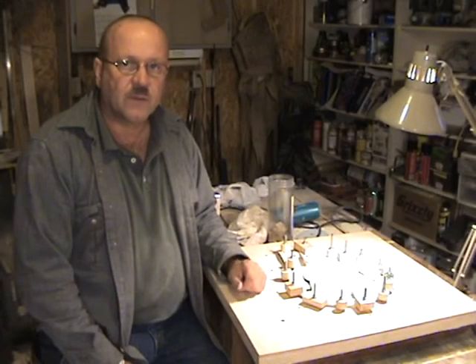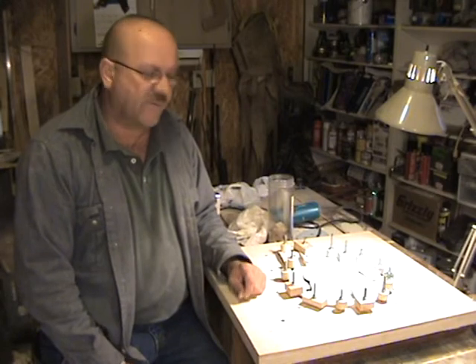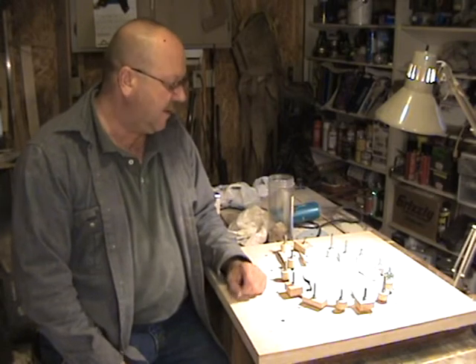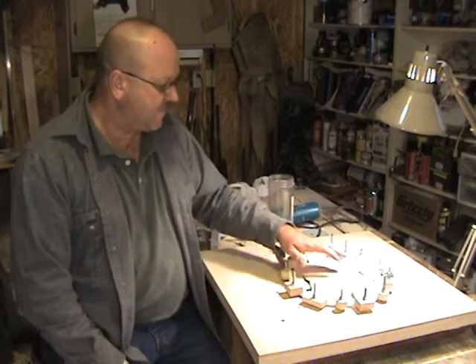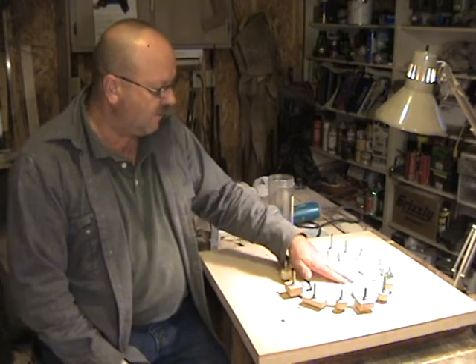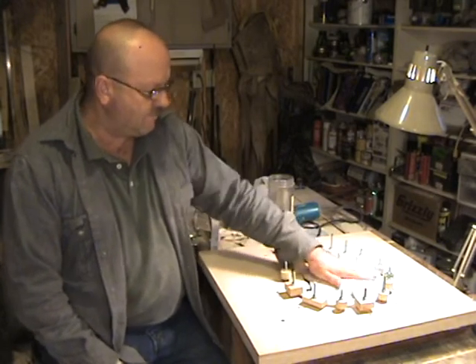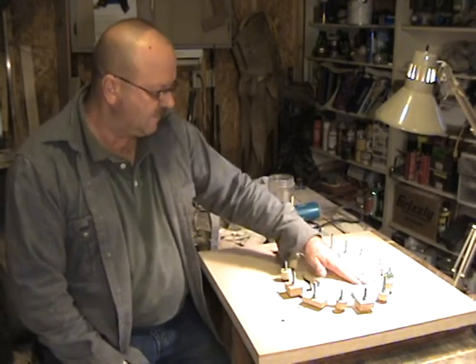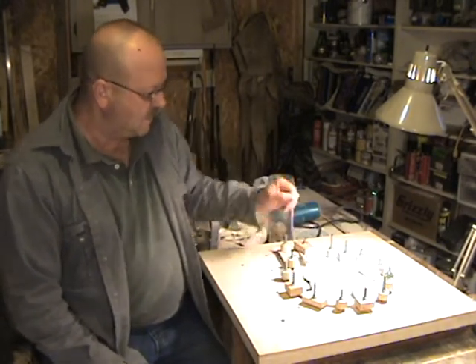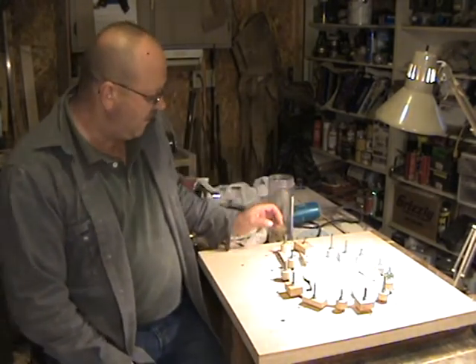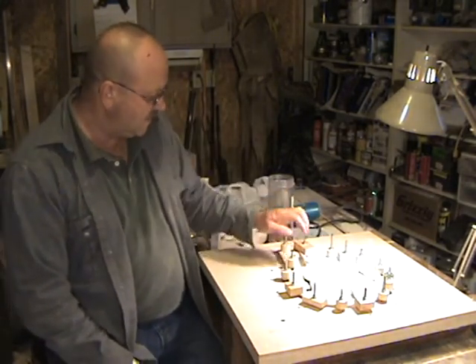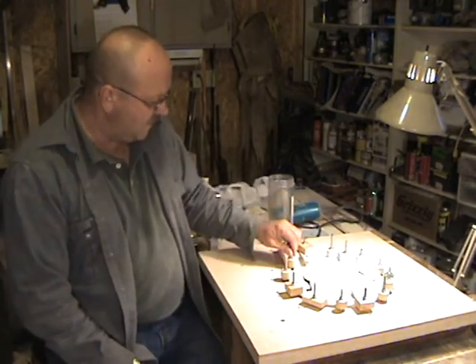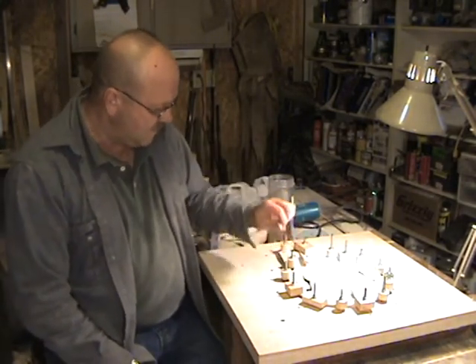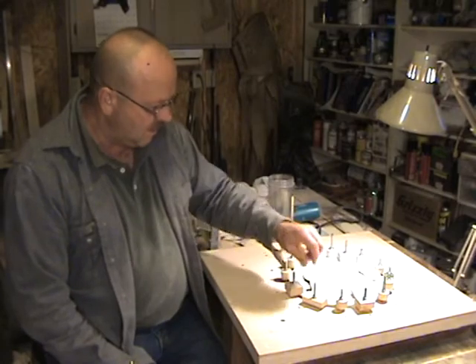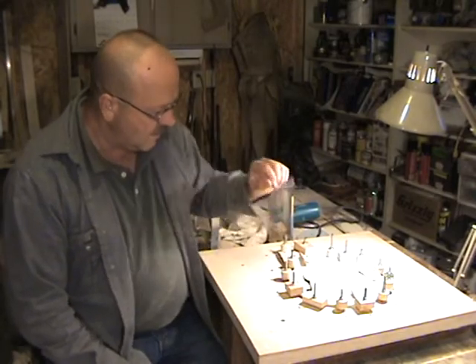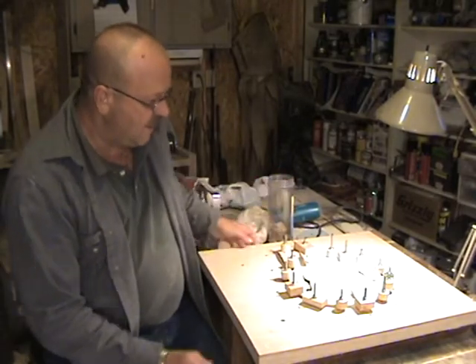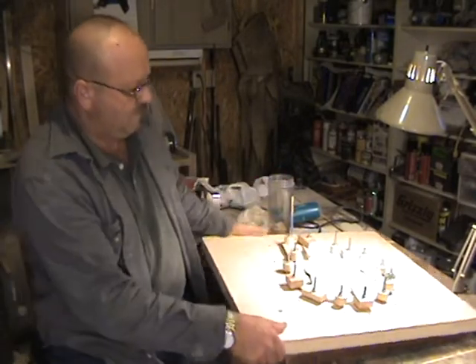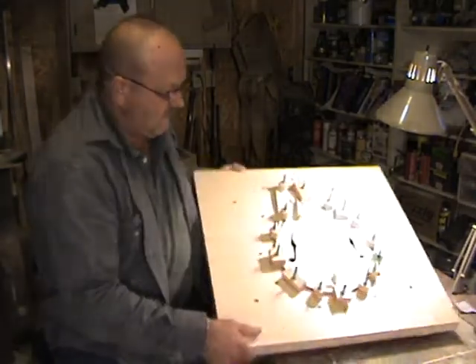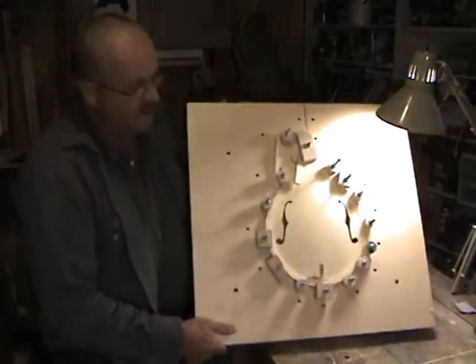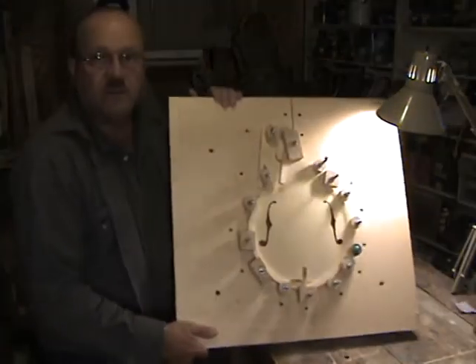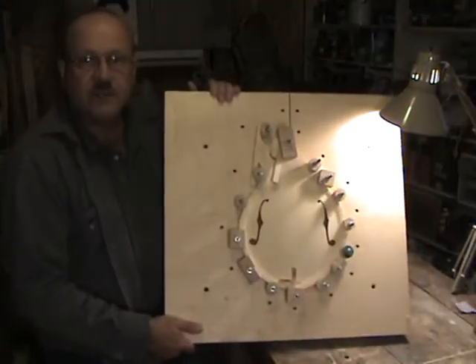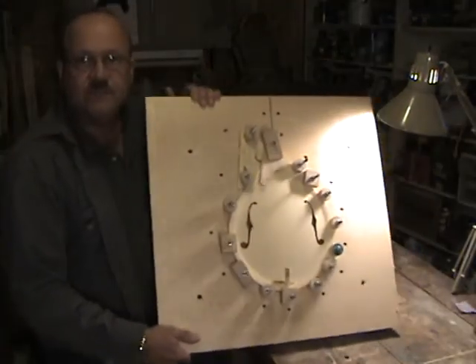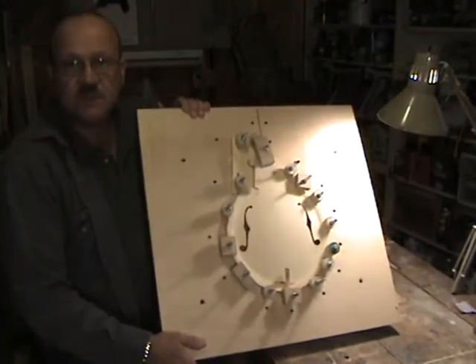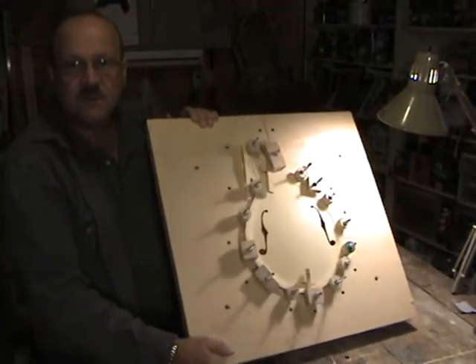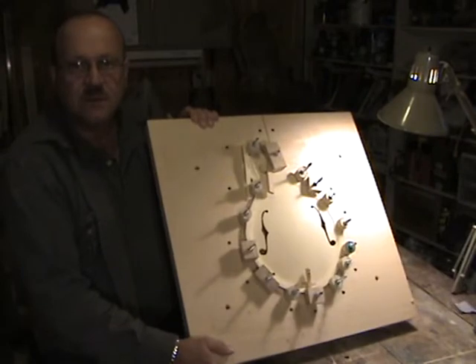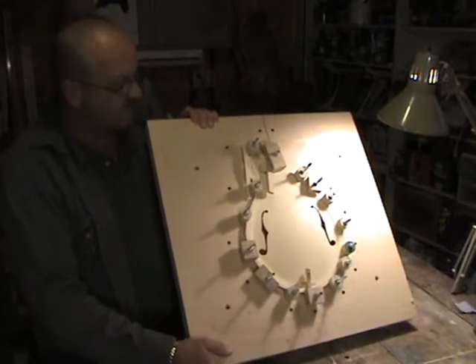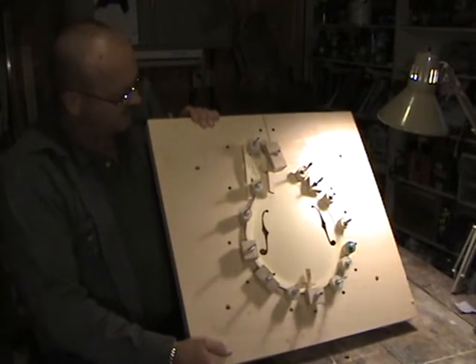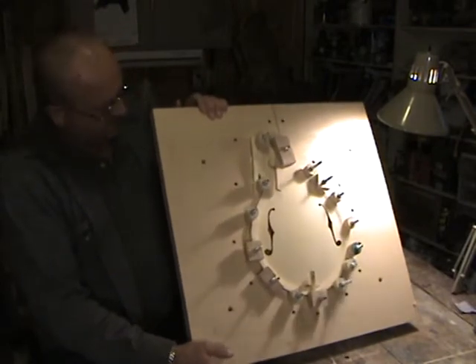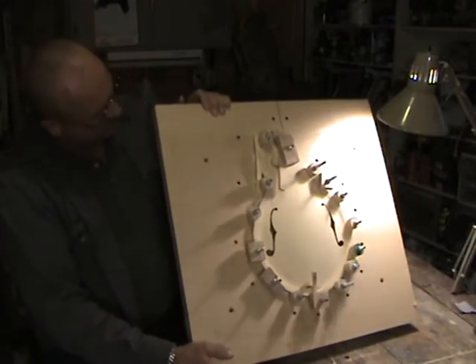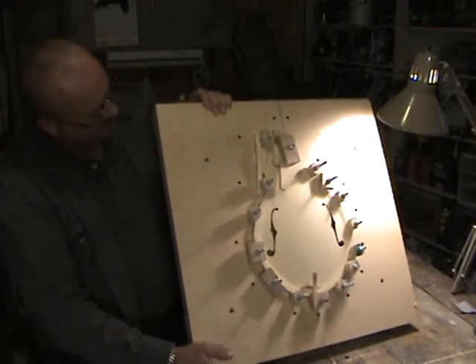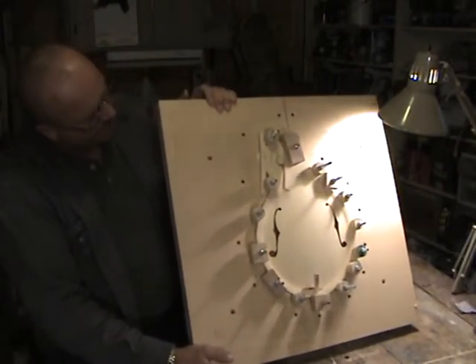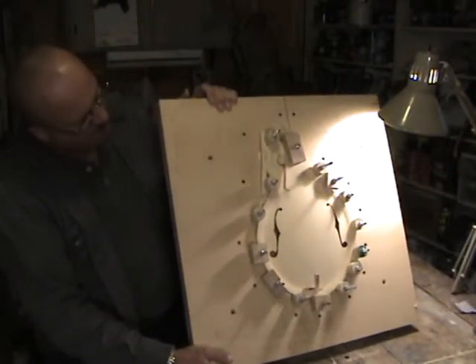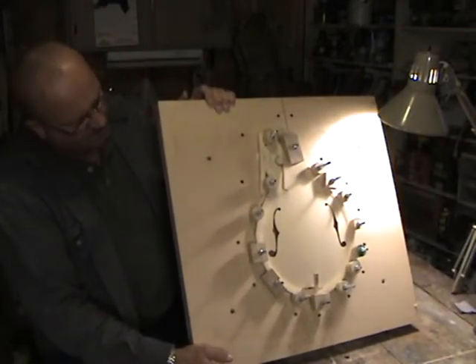I've got the top plate glued down, got all my clamps tight as you can see. Let it dry, probably overnight.